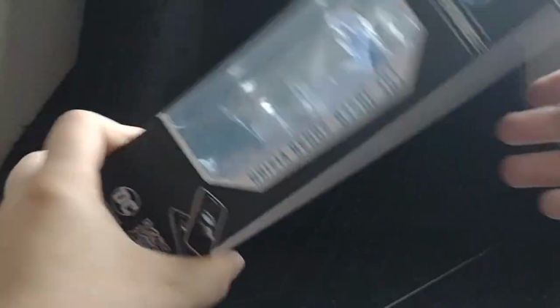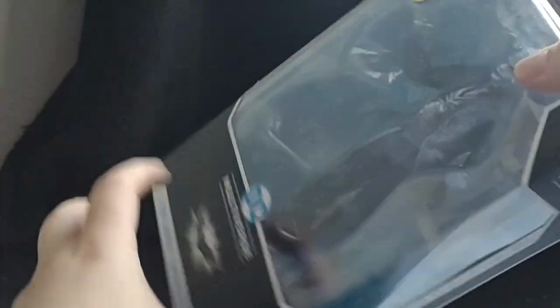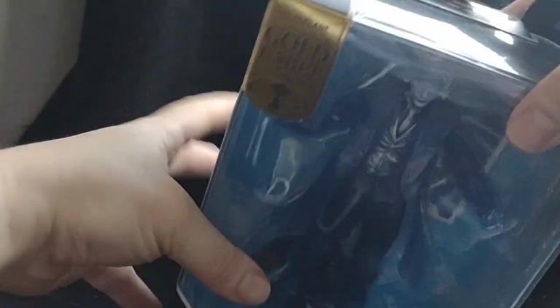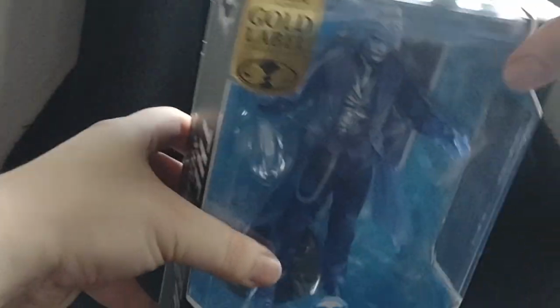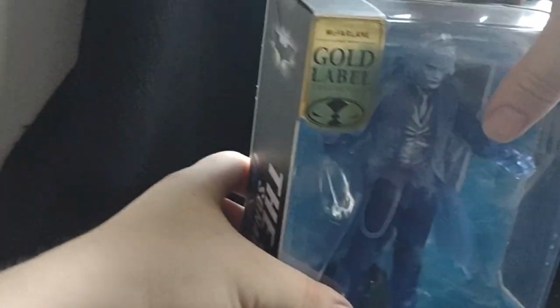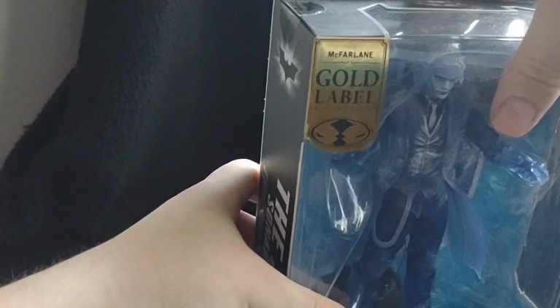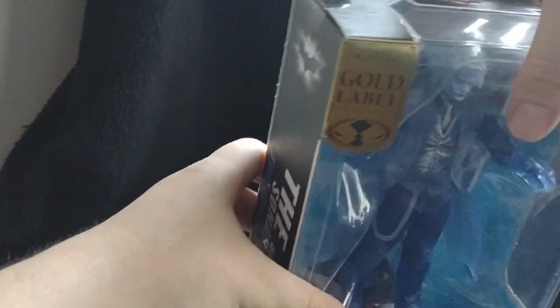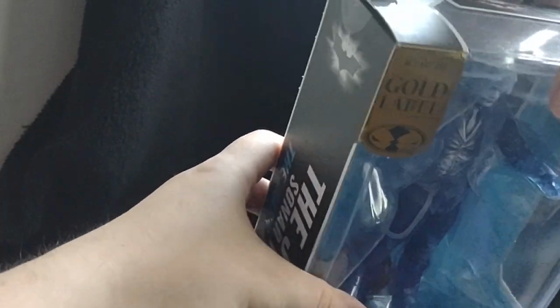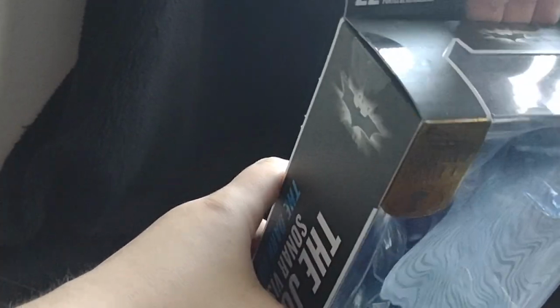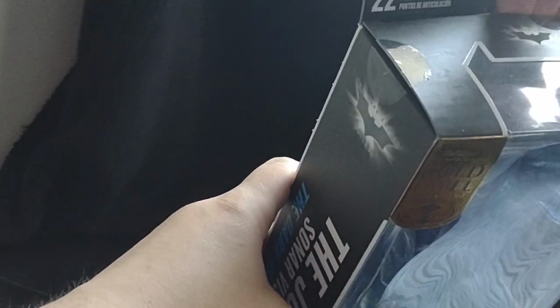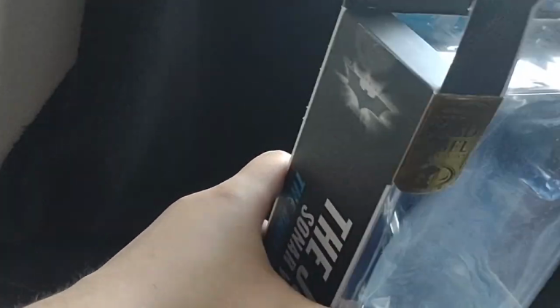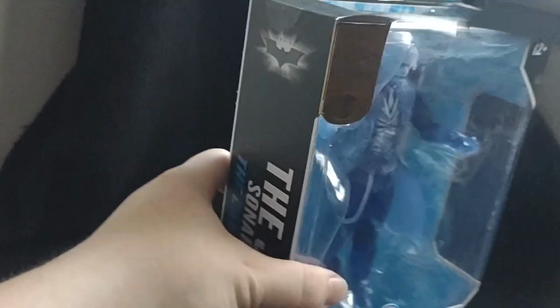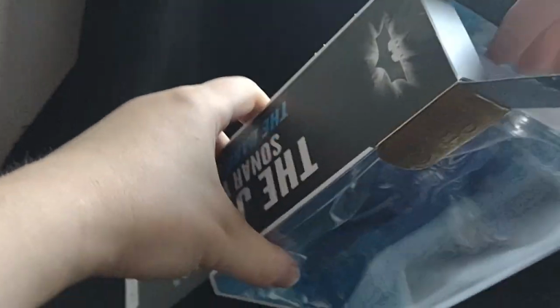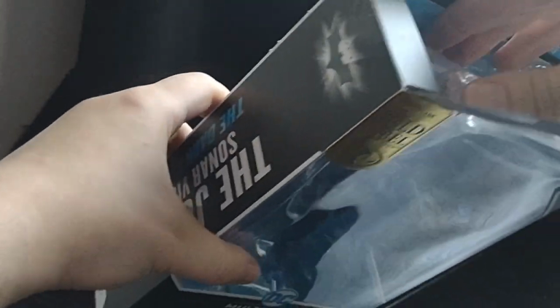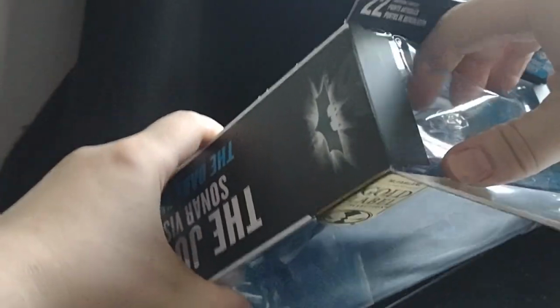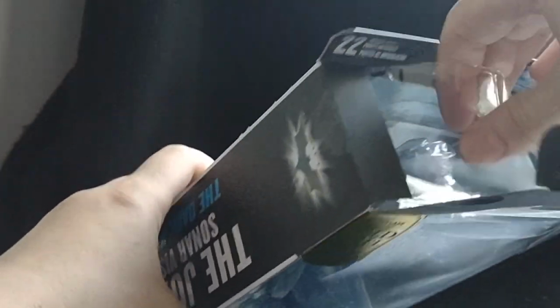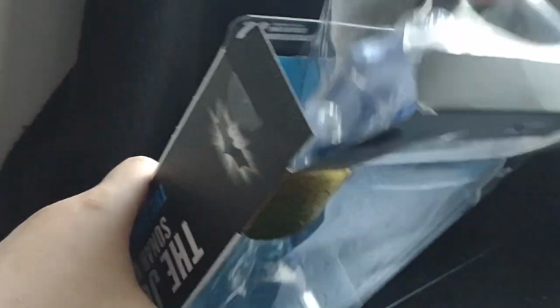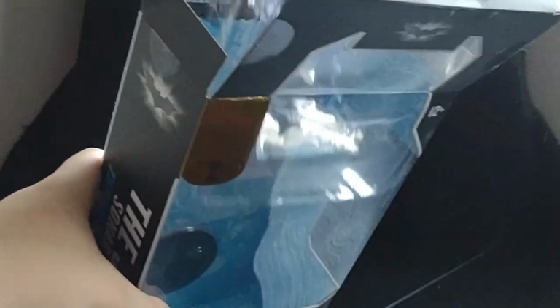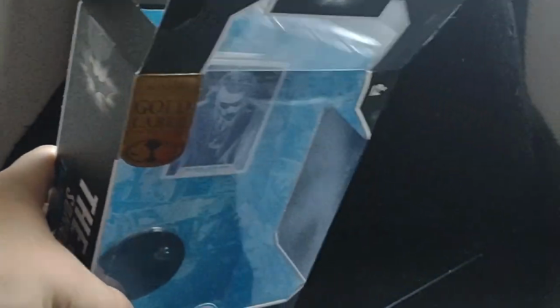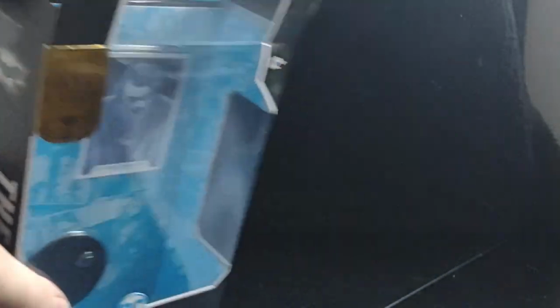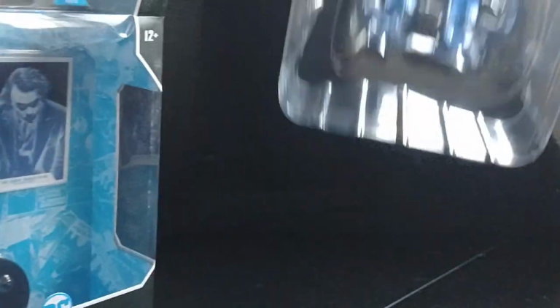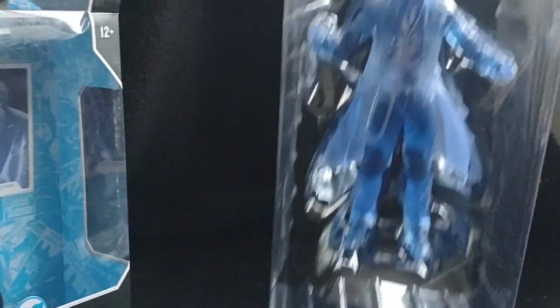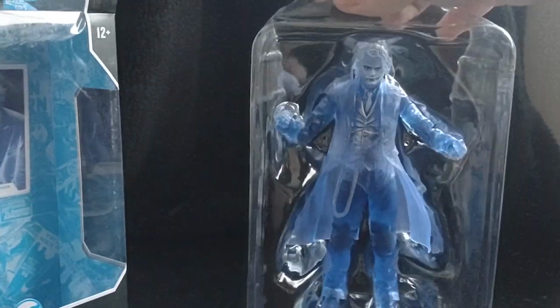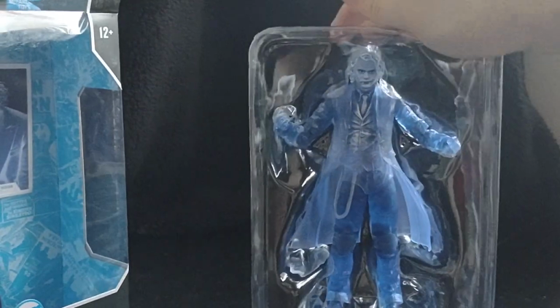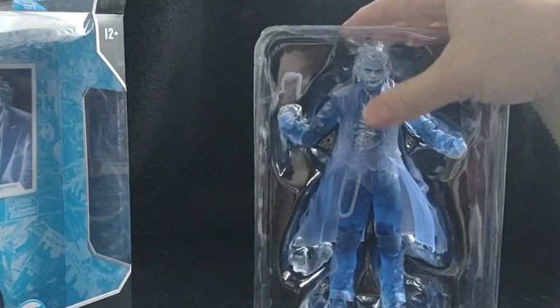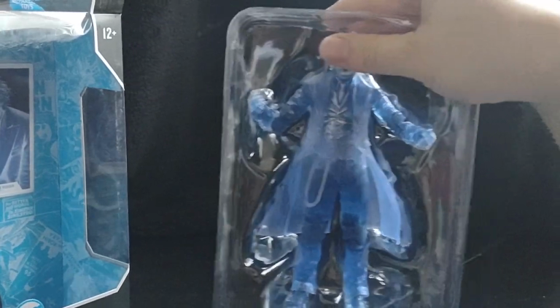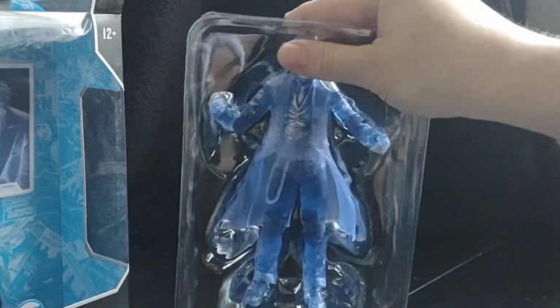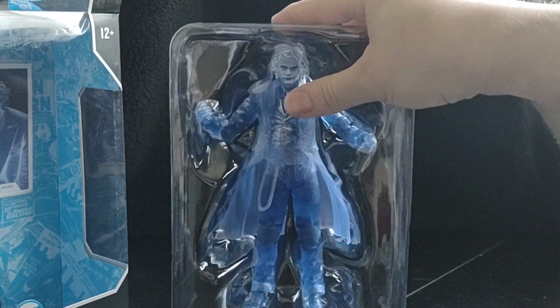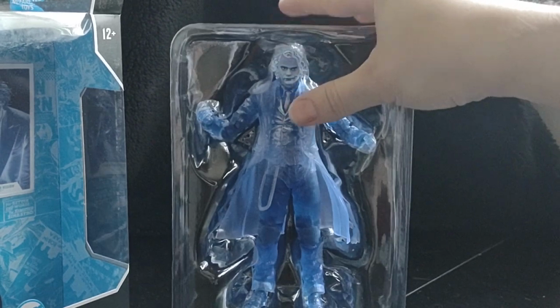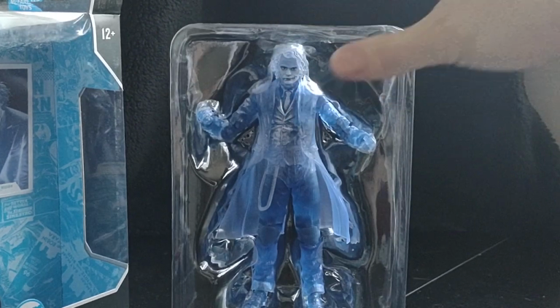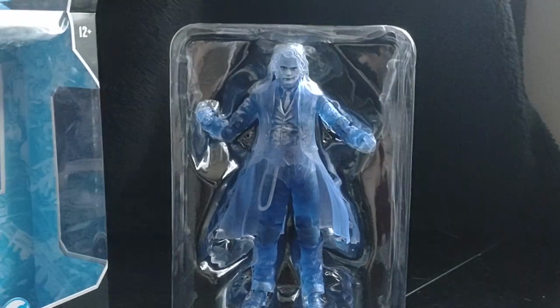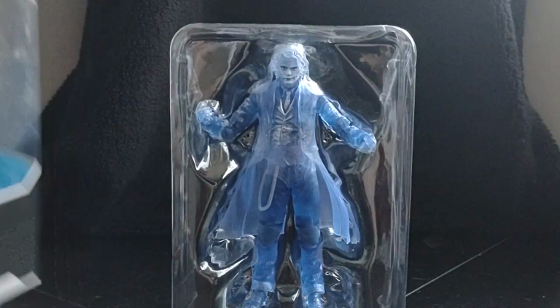Alright, let's crack this open and see what we got here. Look at that beautiful figure.